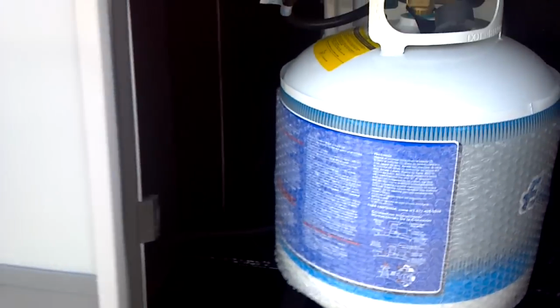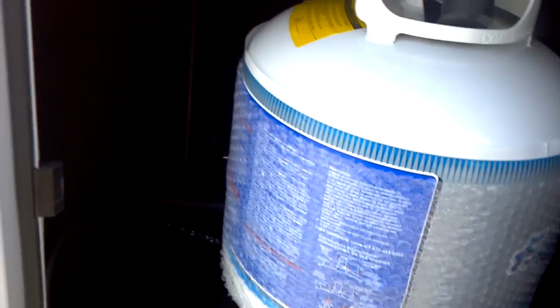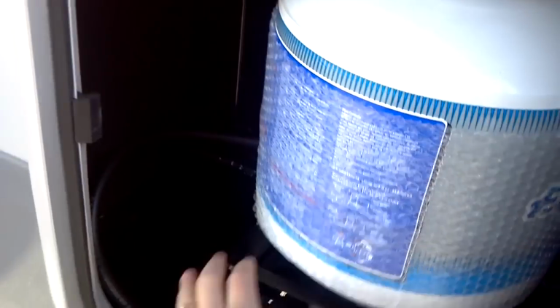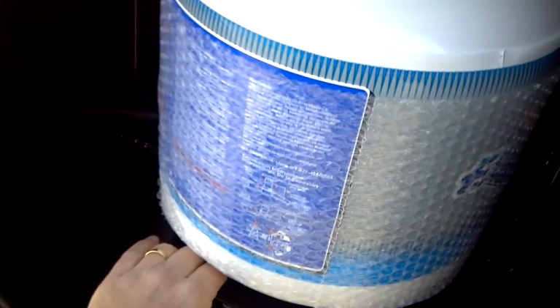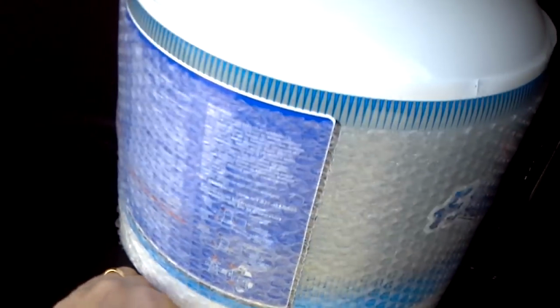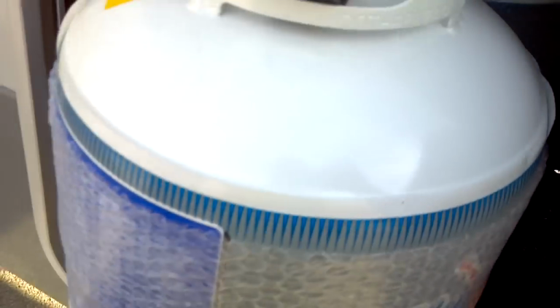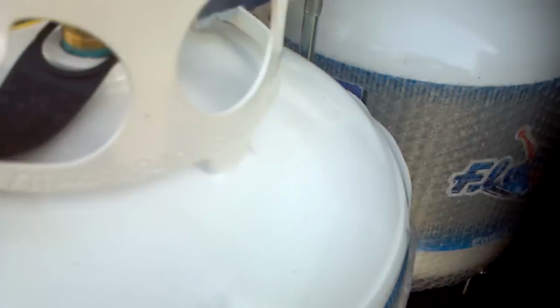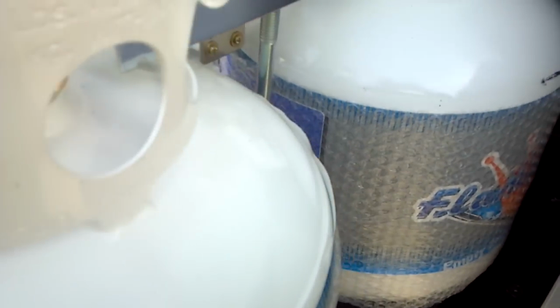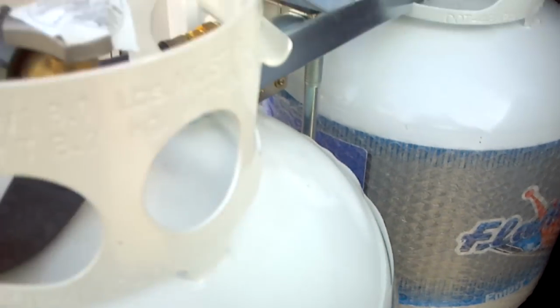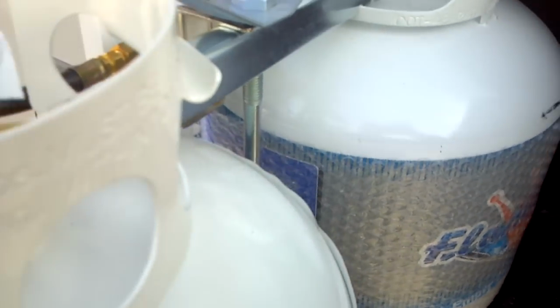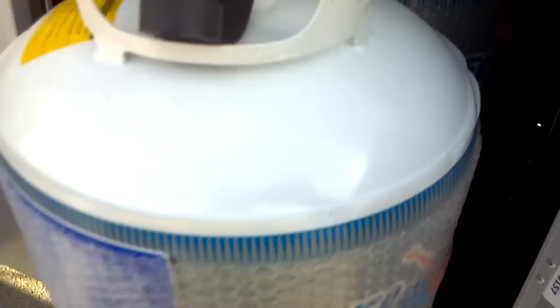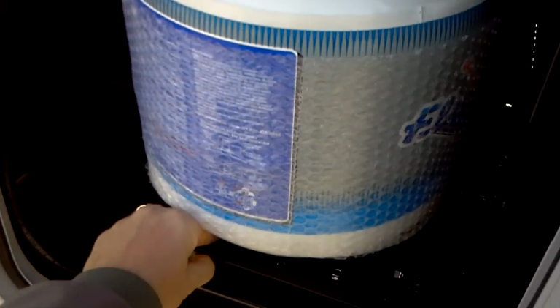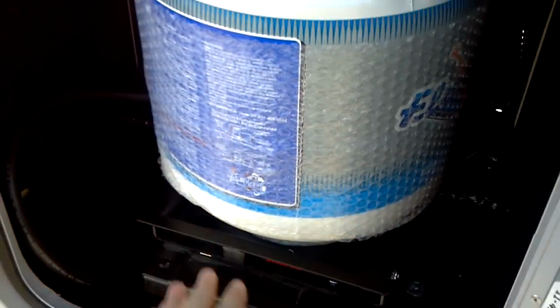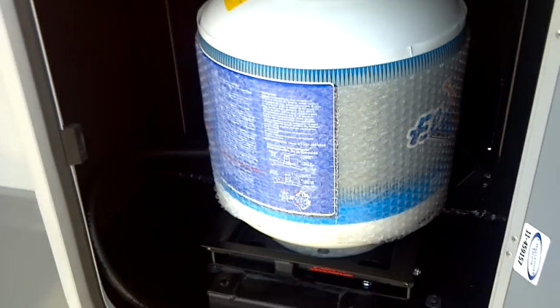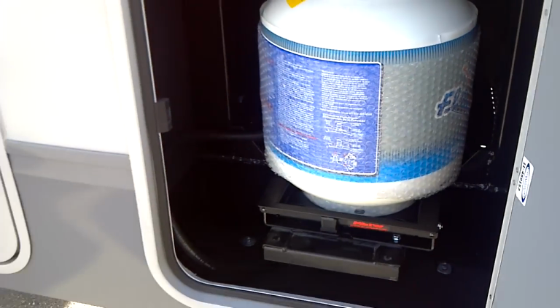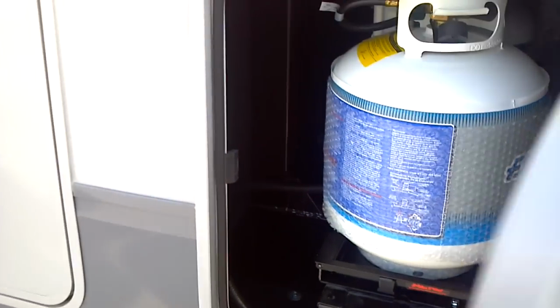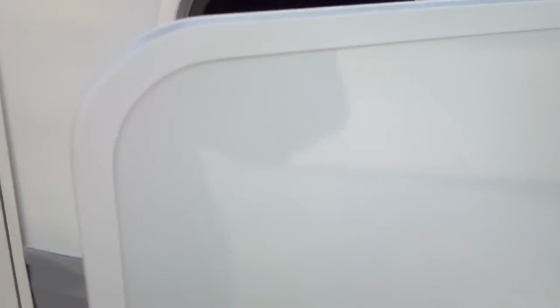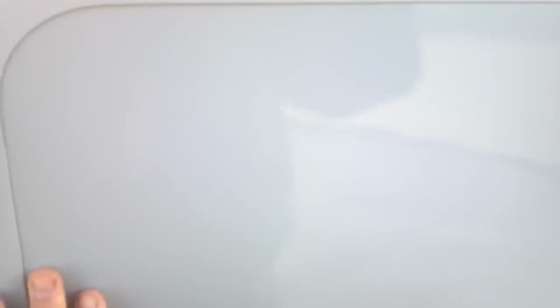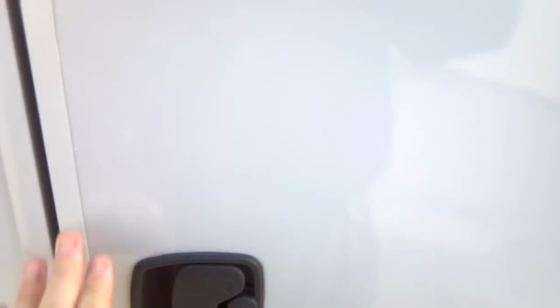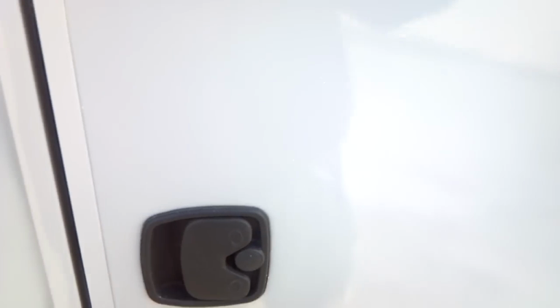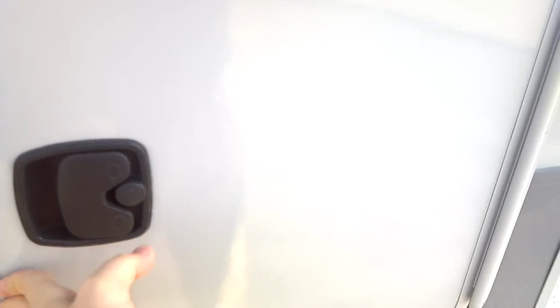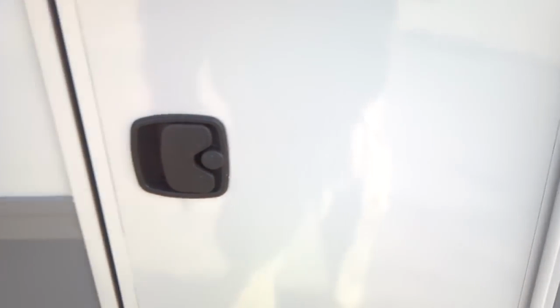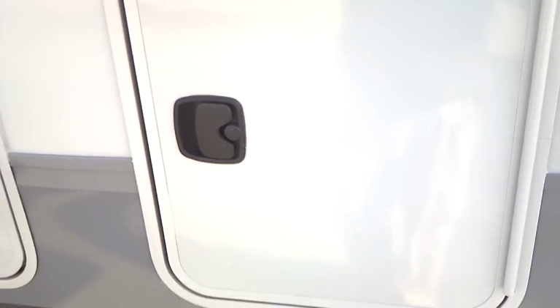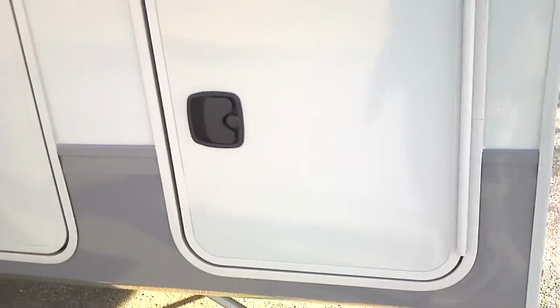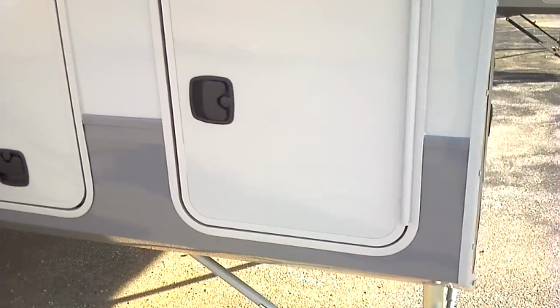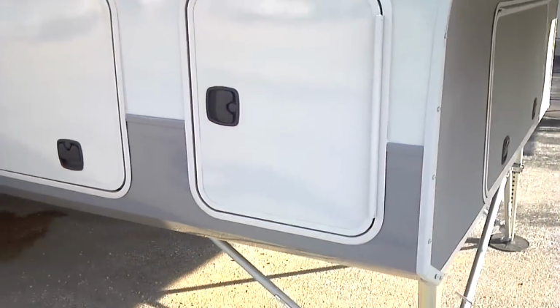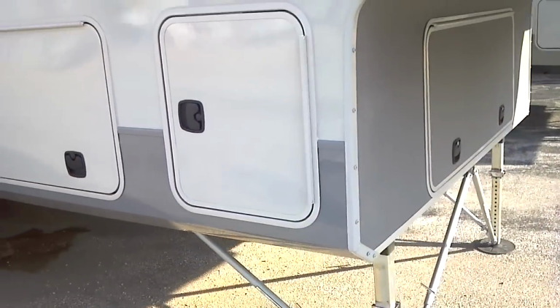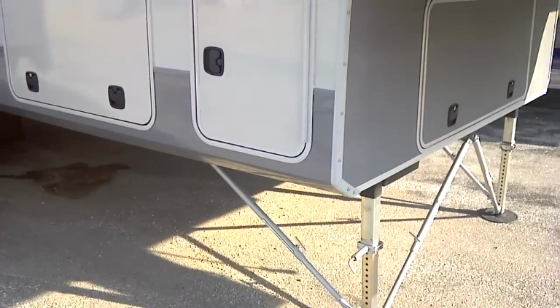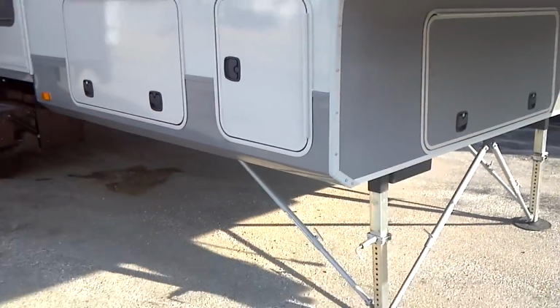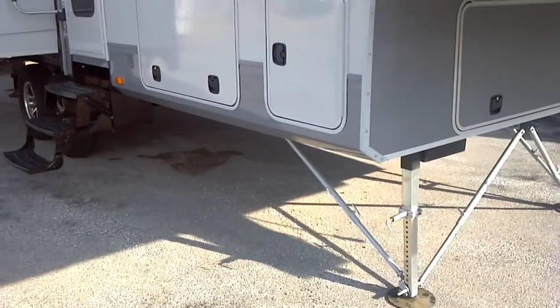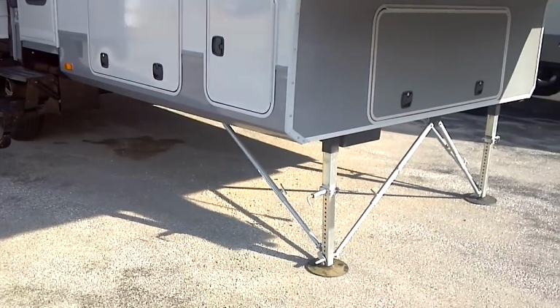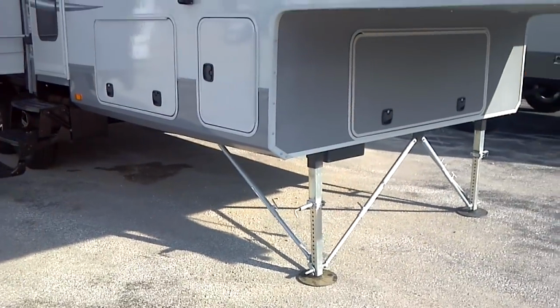Over here, LP access. Slide-out rack — very simple and easy to get to. This rack is also repeated on the other side, so you have more than two LP tanks available, quick and easy to change.